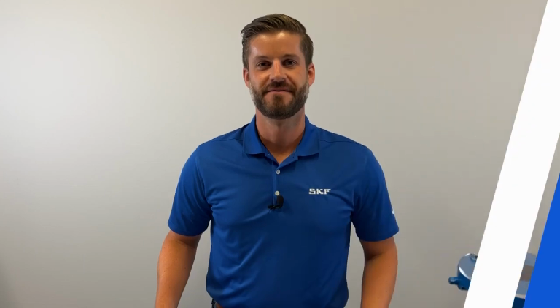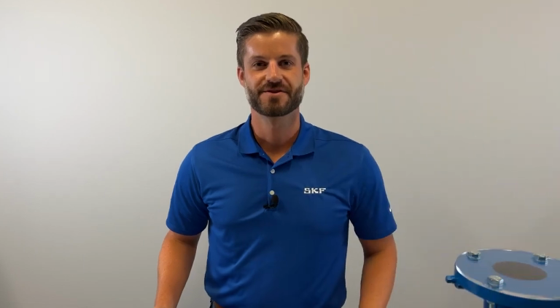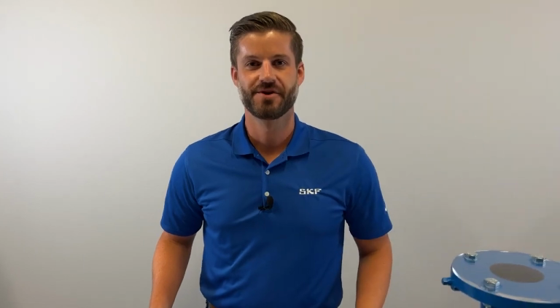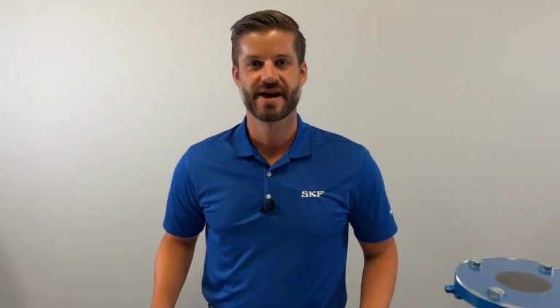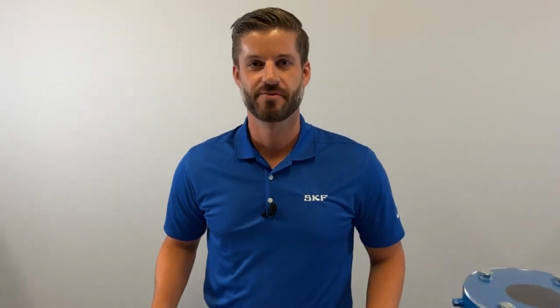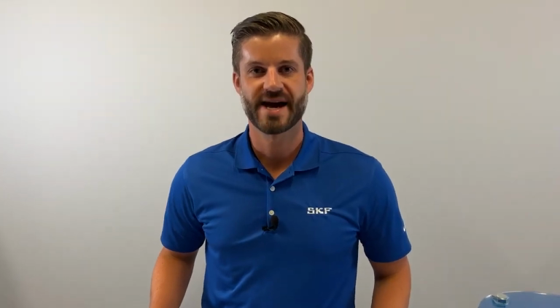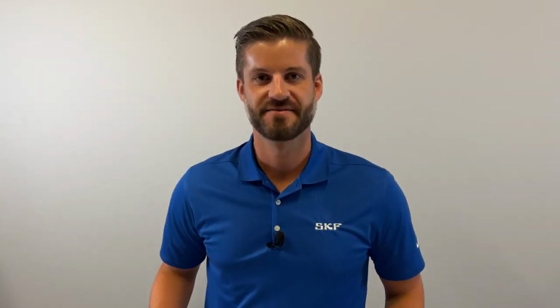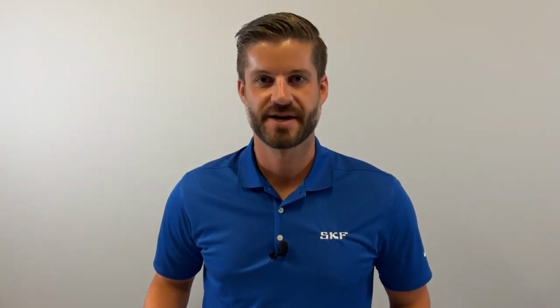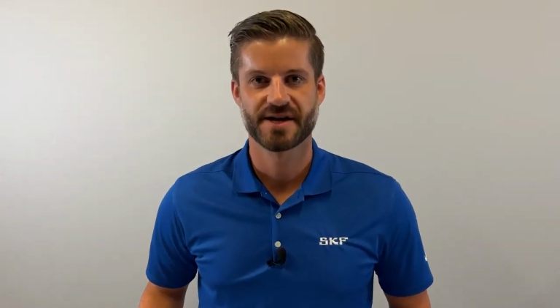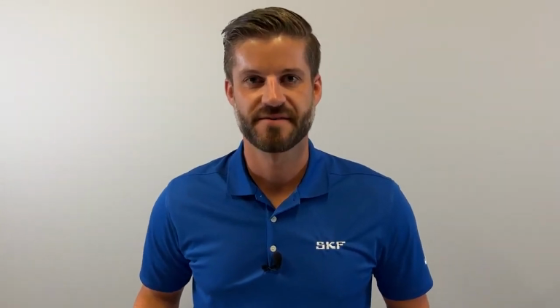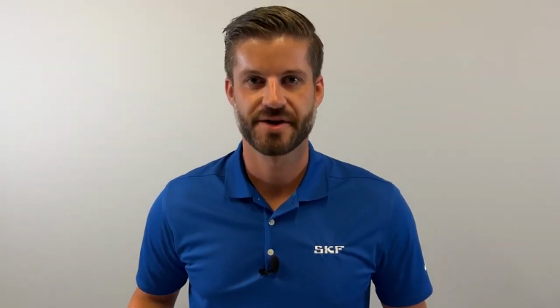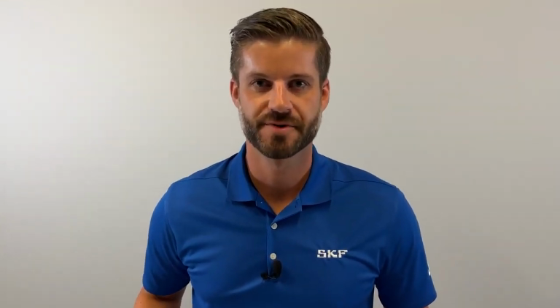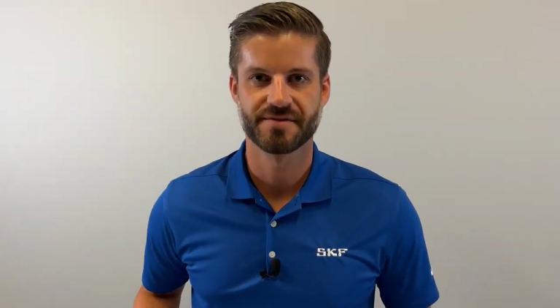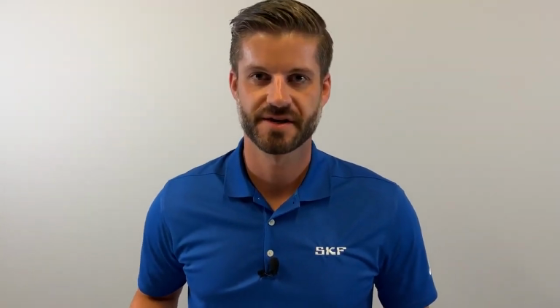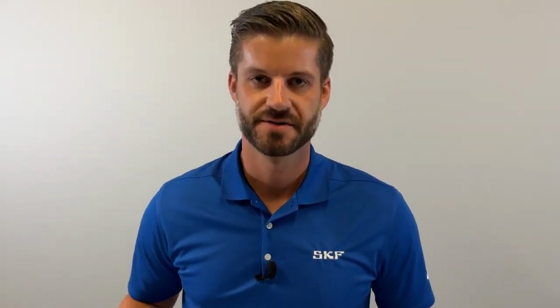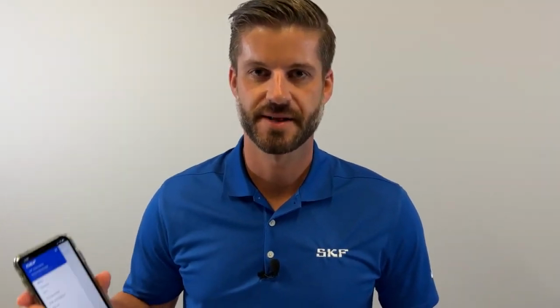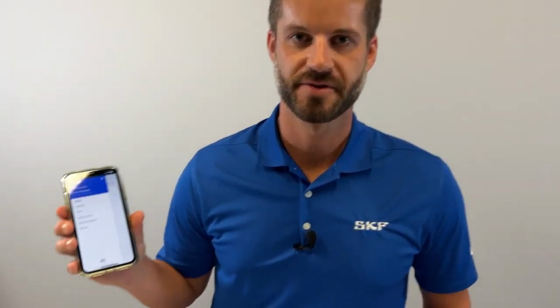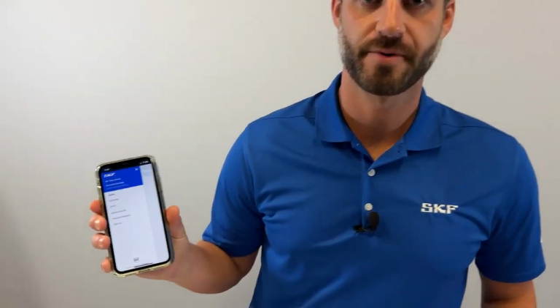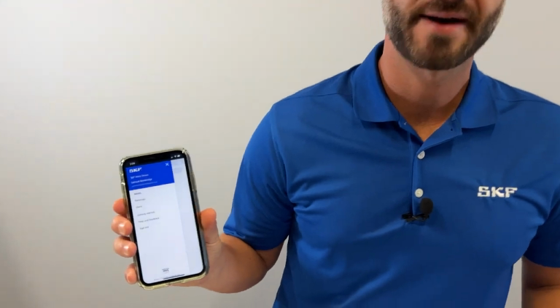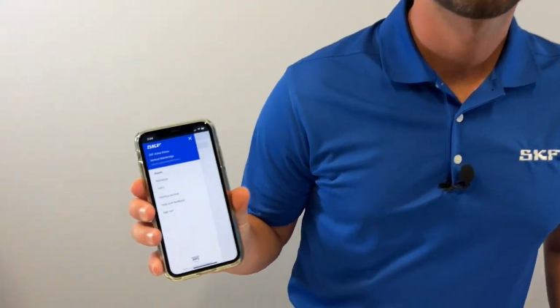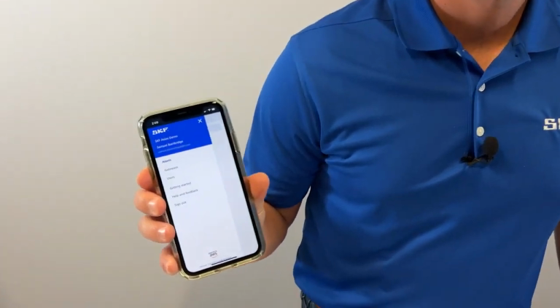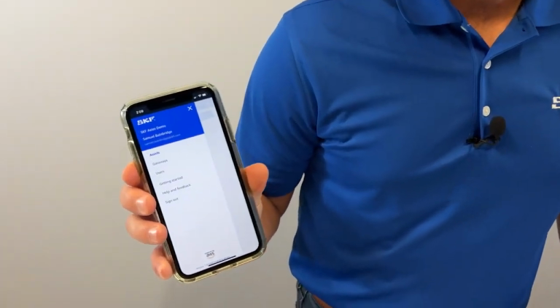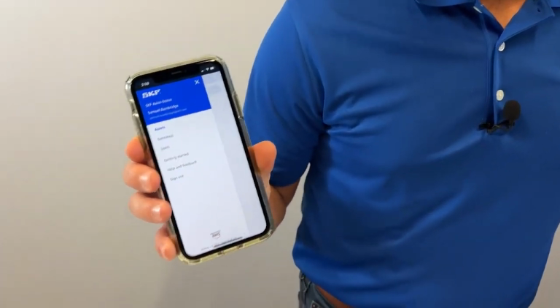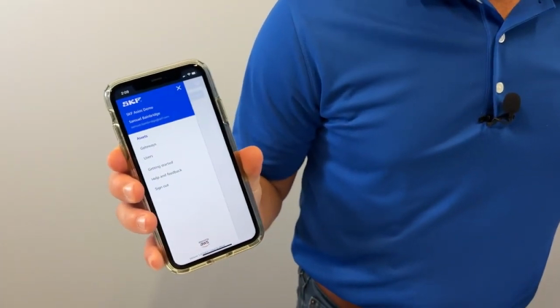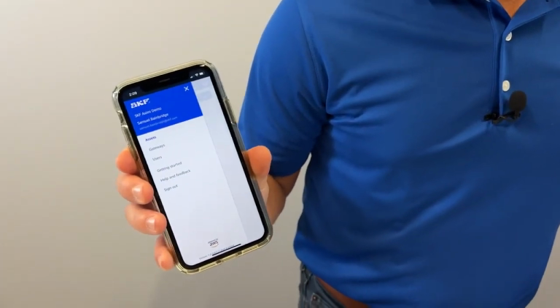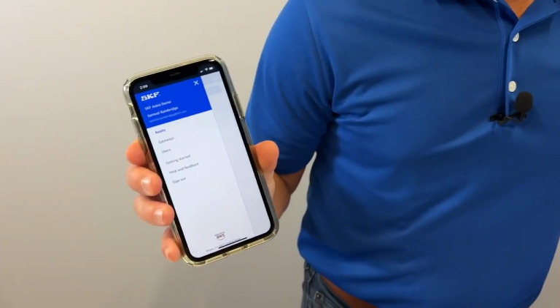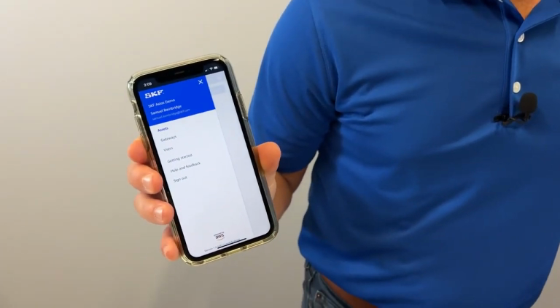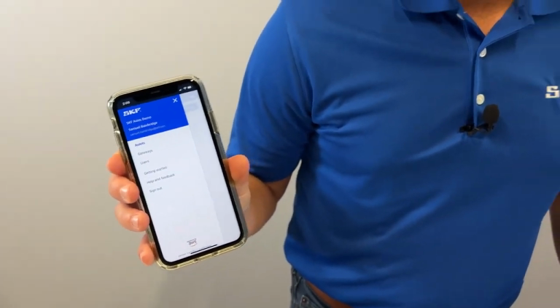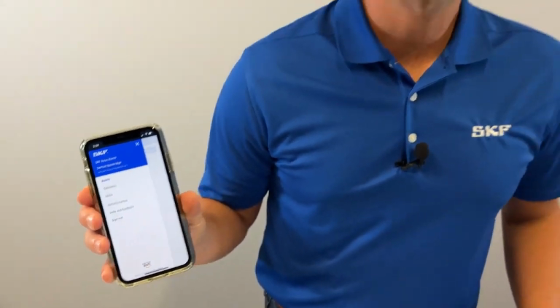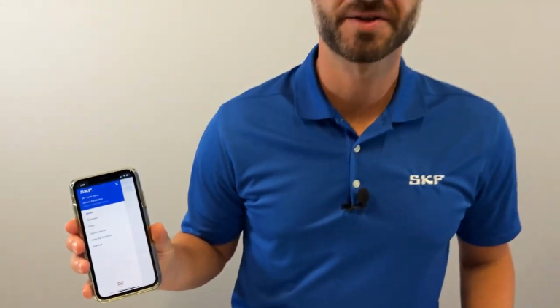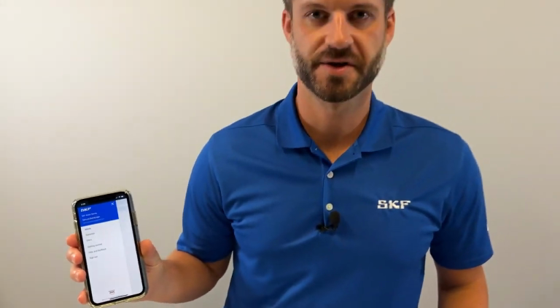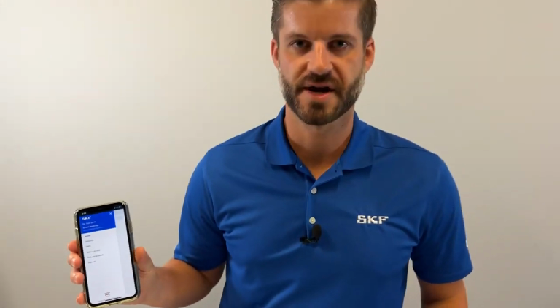First, your account will be activated by SKF and you'll receive a link to download the mobile app. We've already completed this step today so we can get to the good stuff.